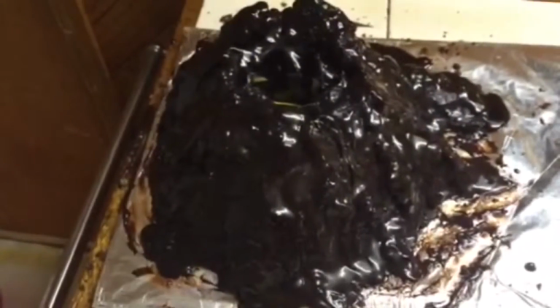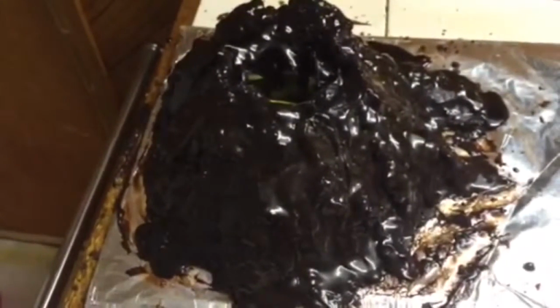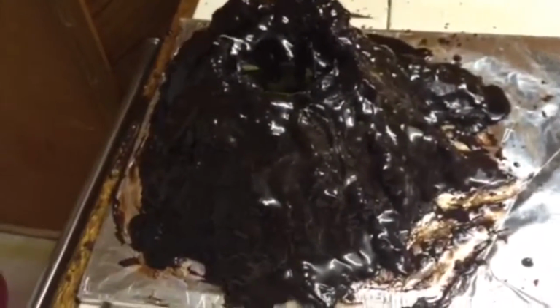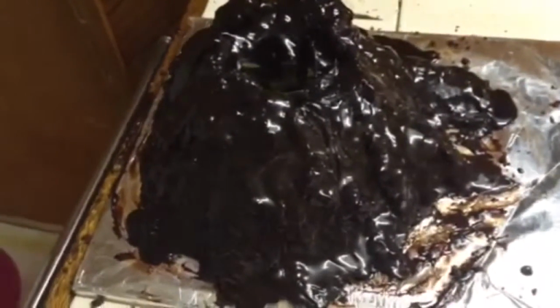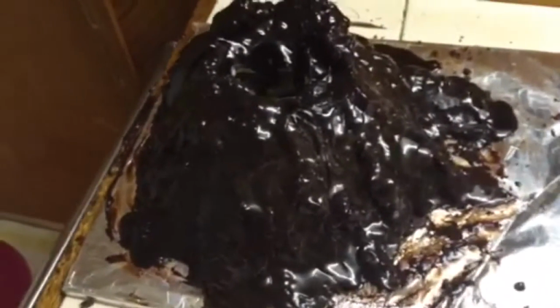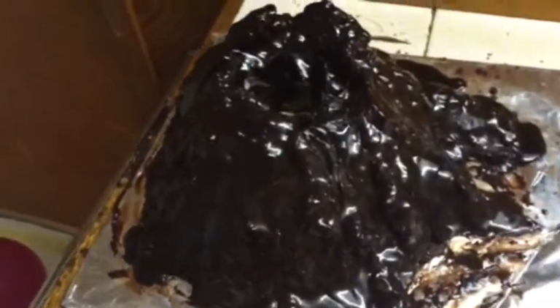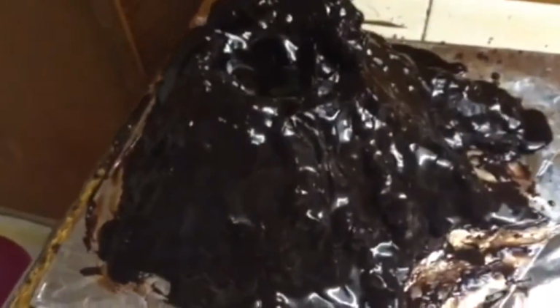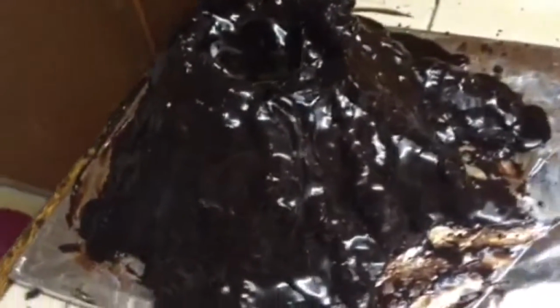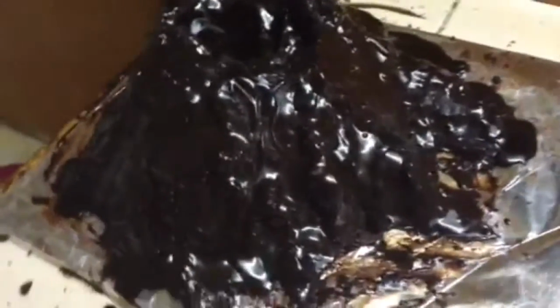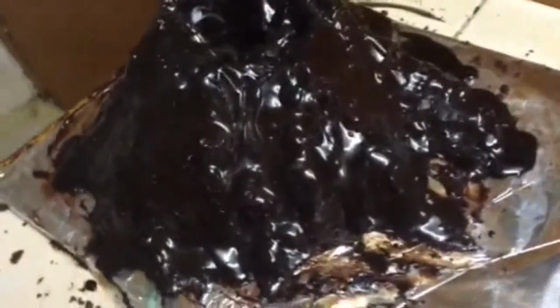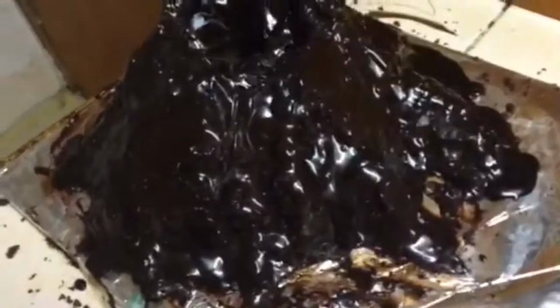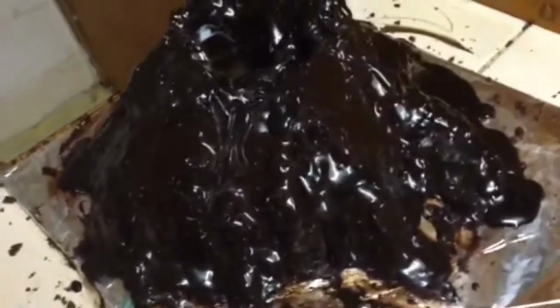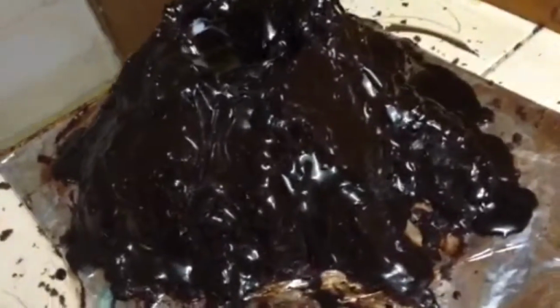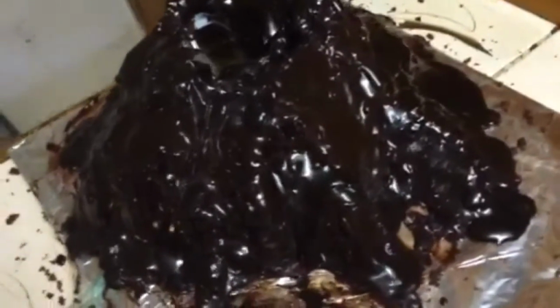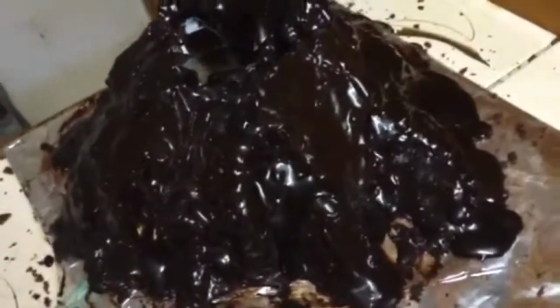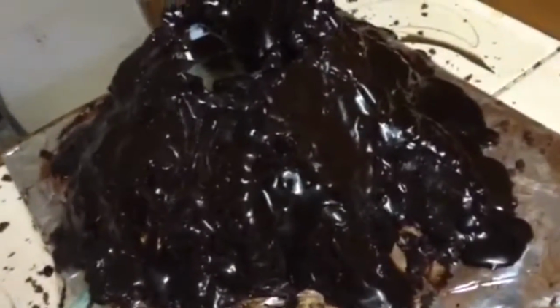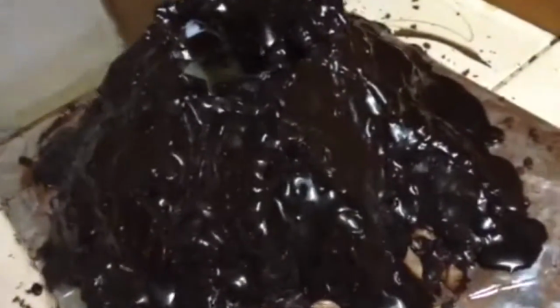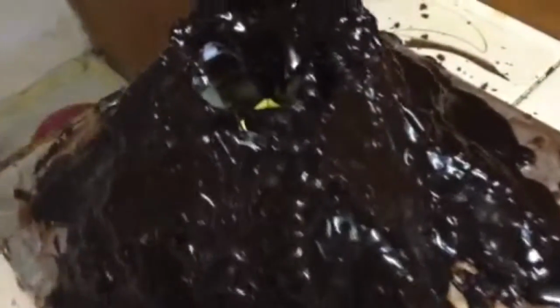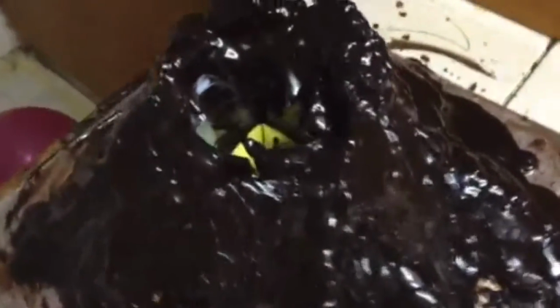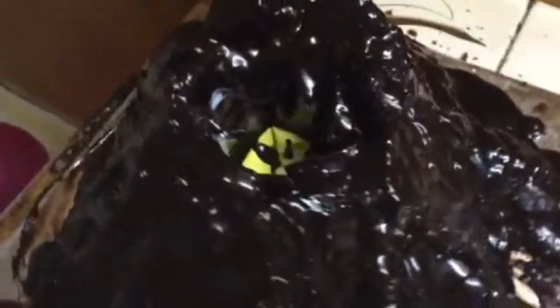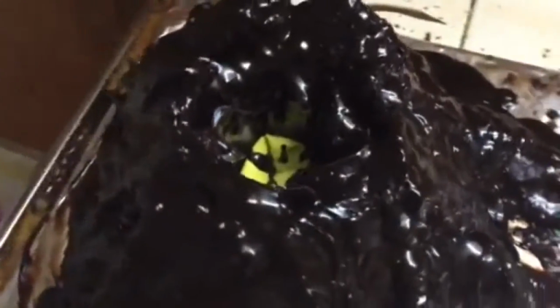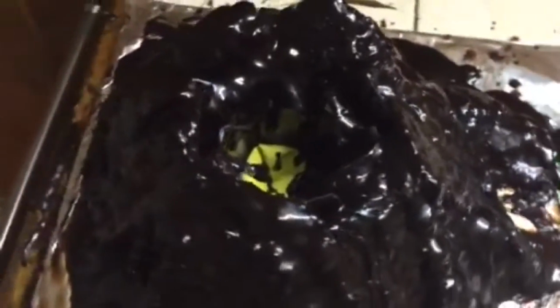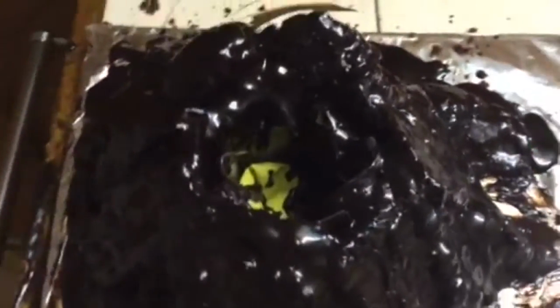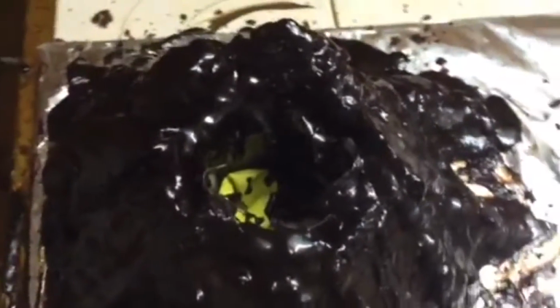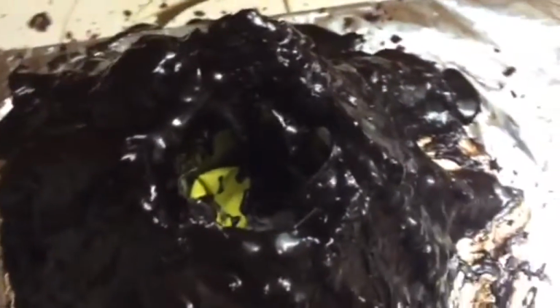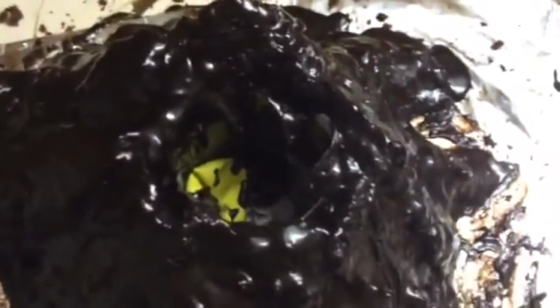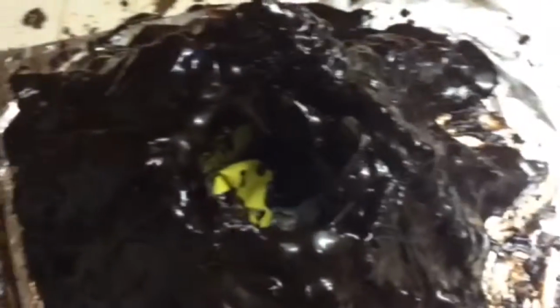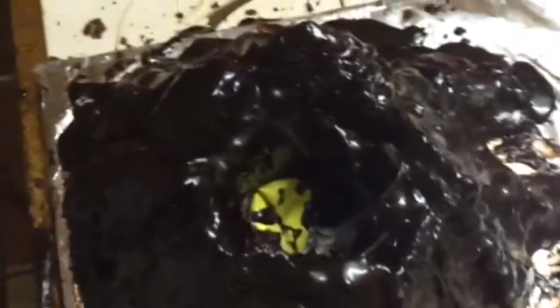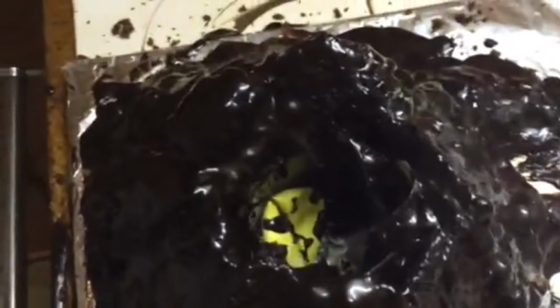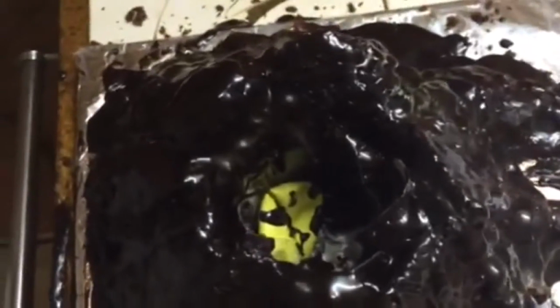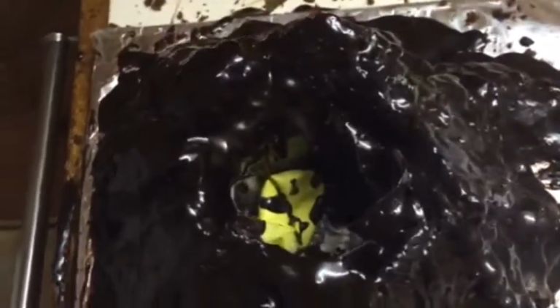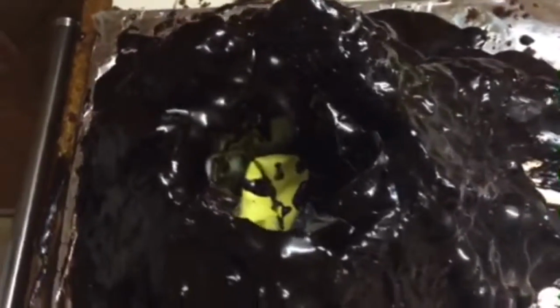Flow the icing over the whole volcano so it seals it well, trying not to let any go down inside. Occasionally you can see a few drops go down in there.